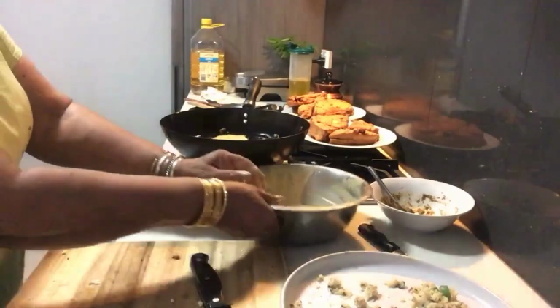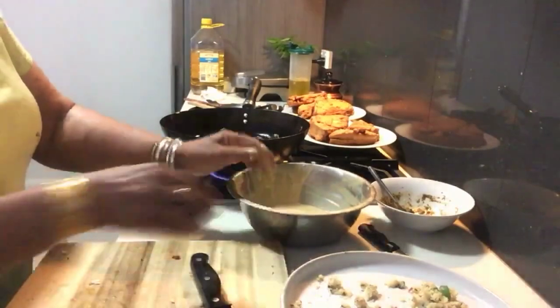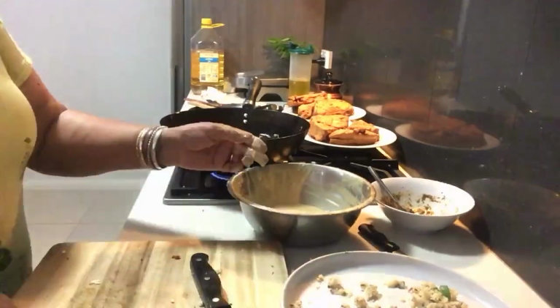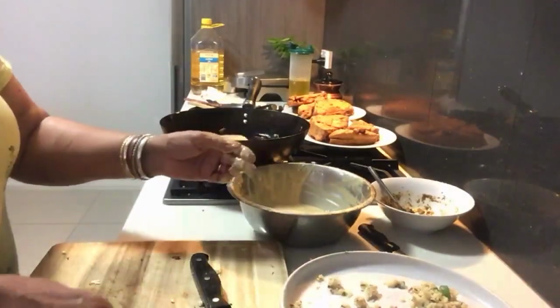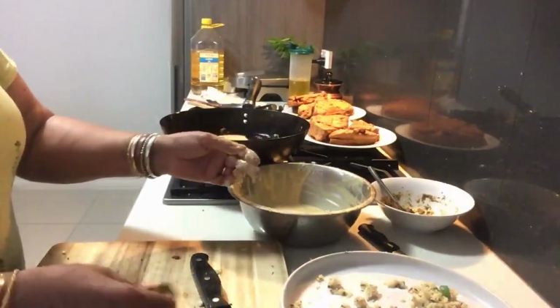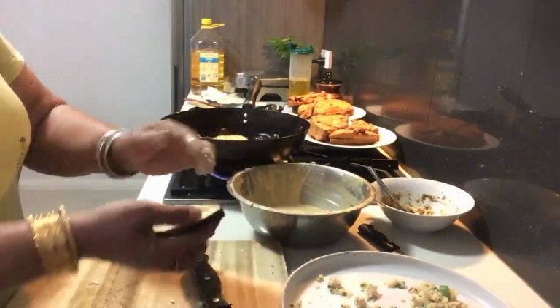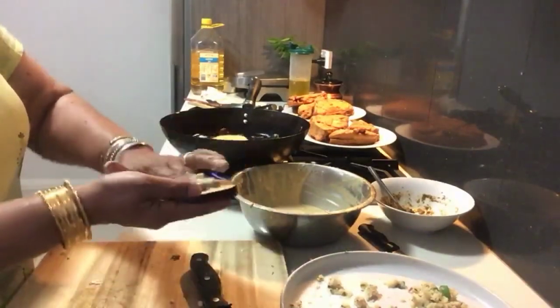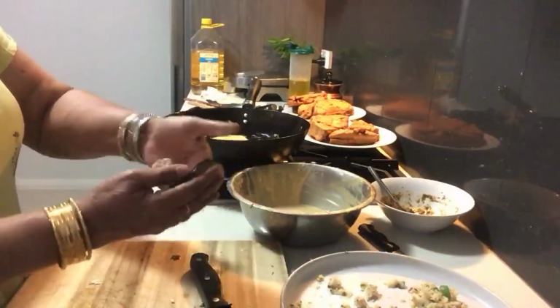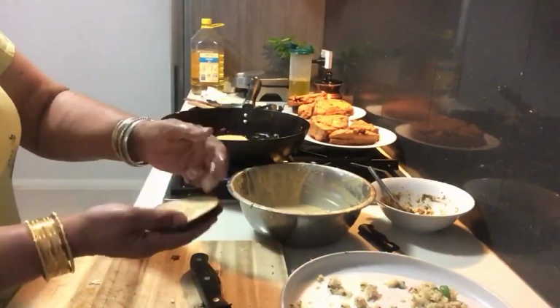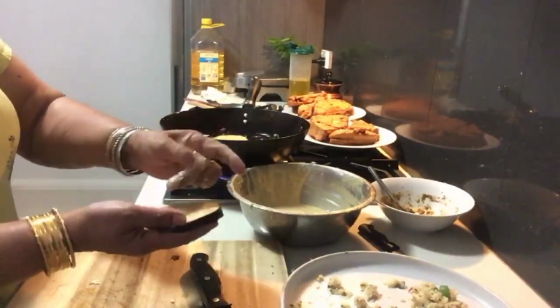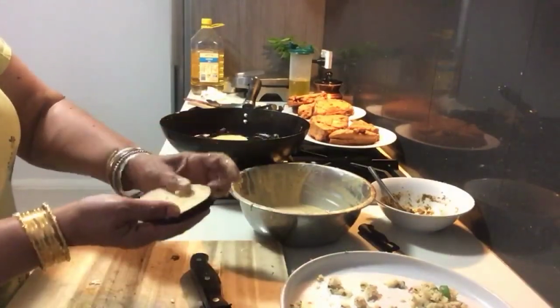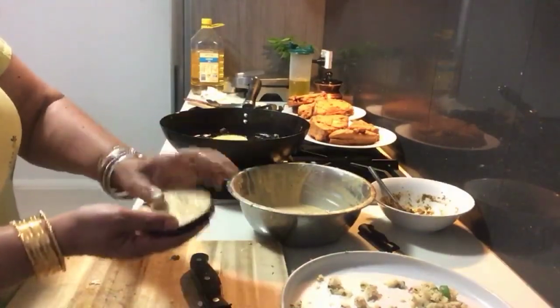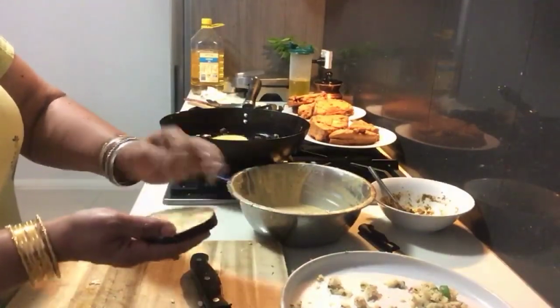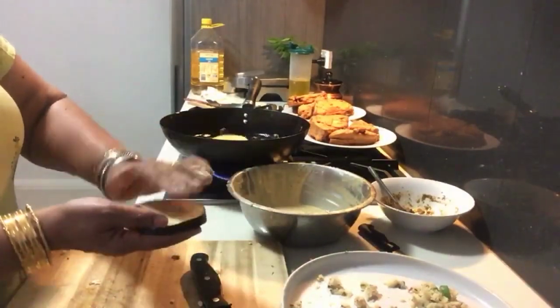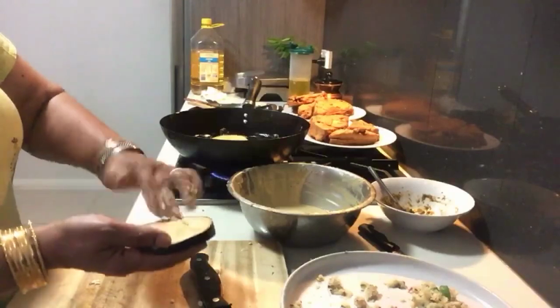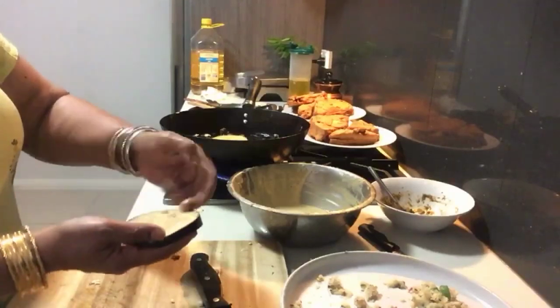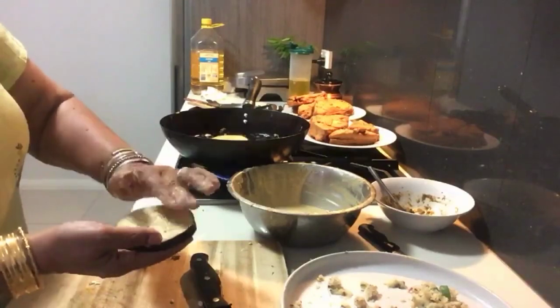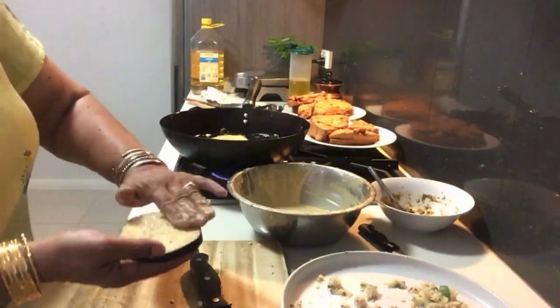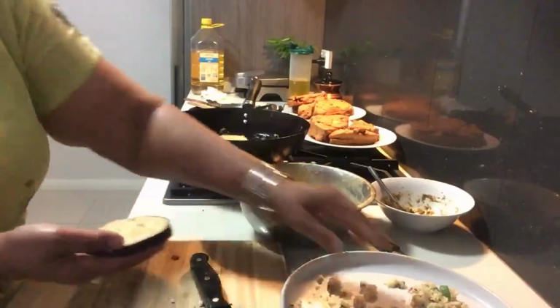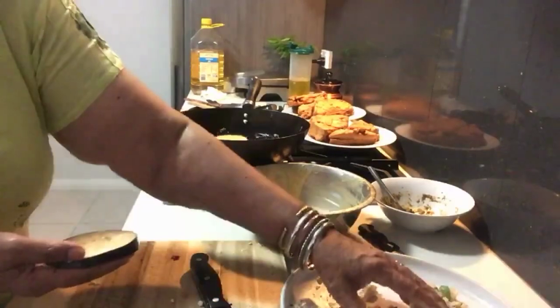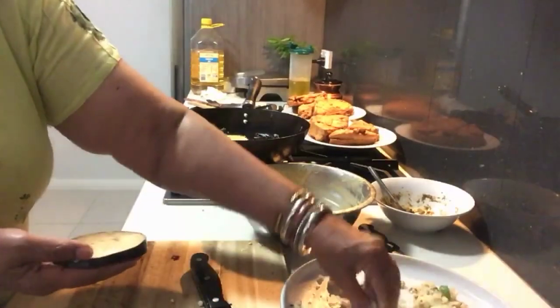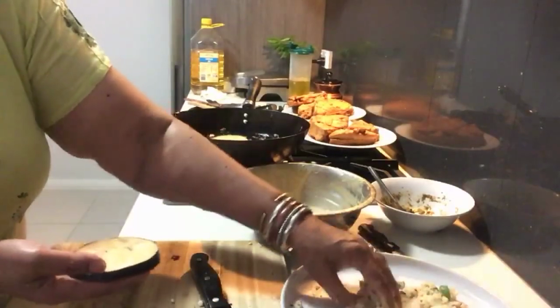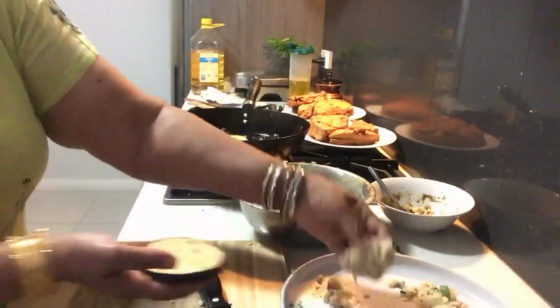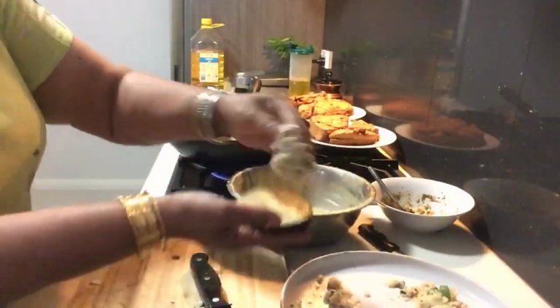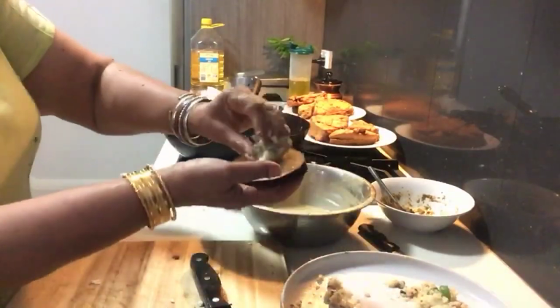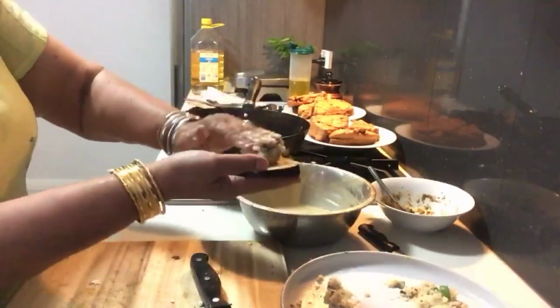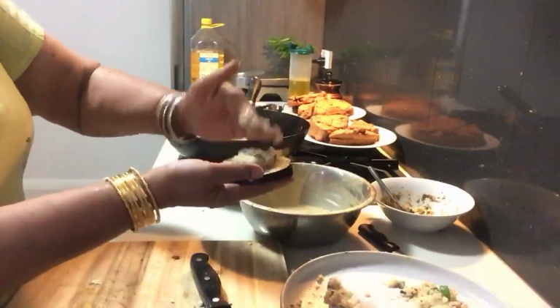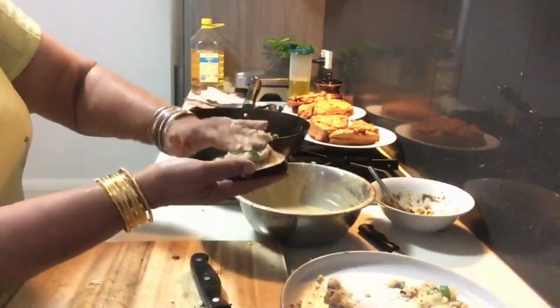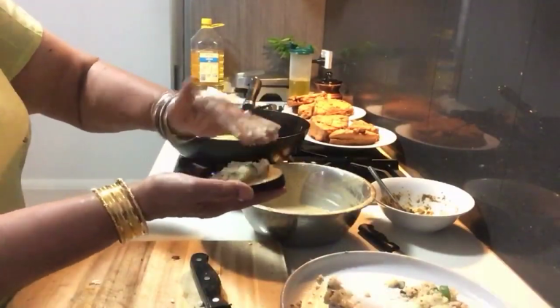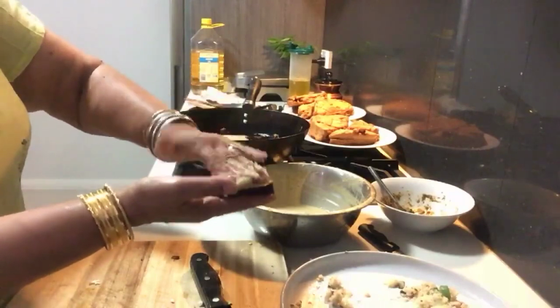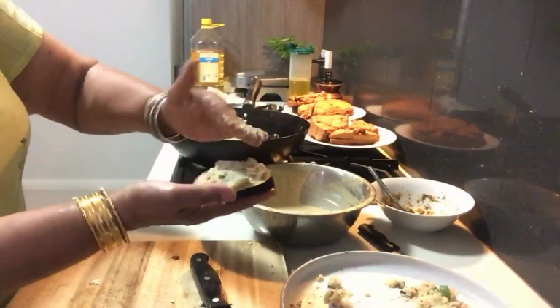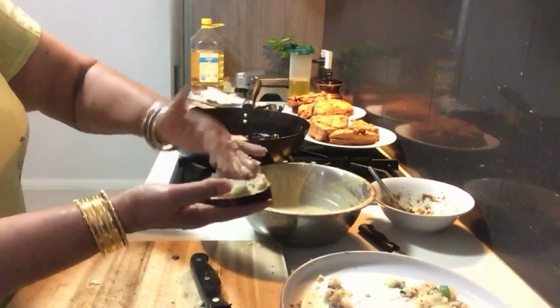Make another one — put a little bit of stuffing and spread it evenly.